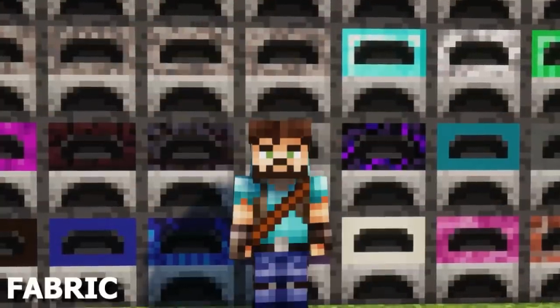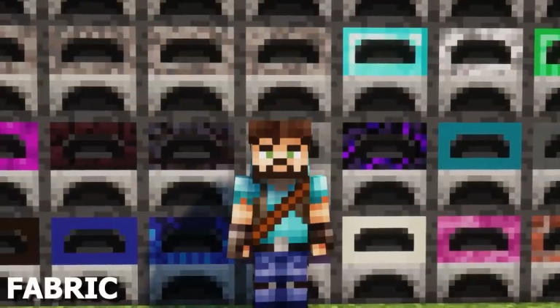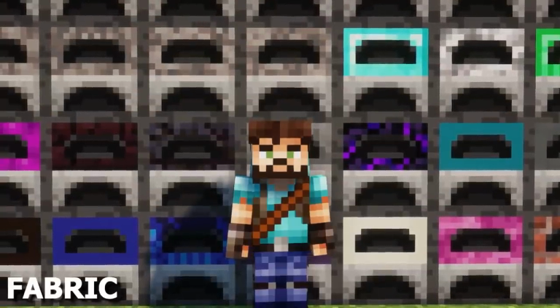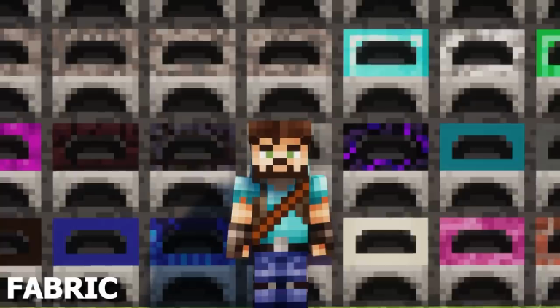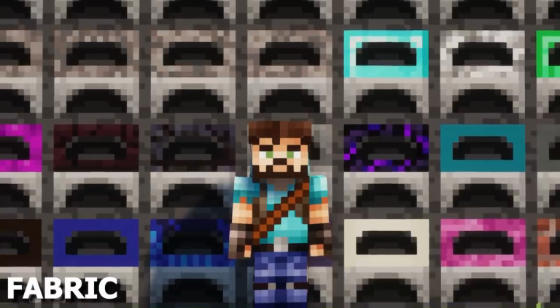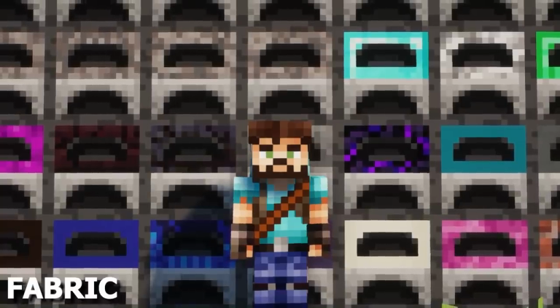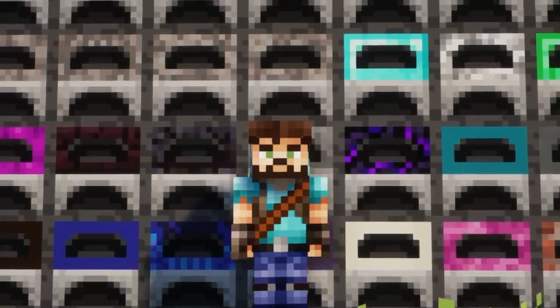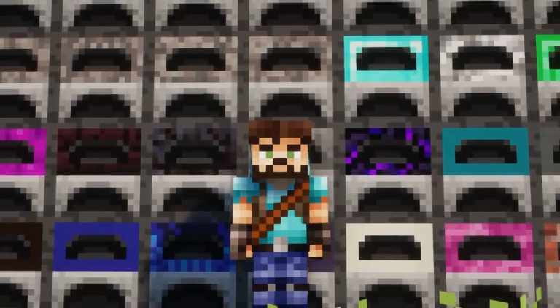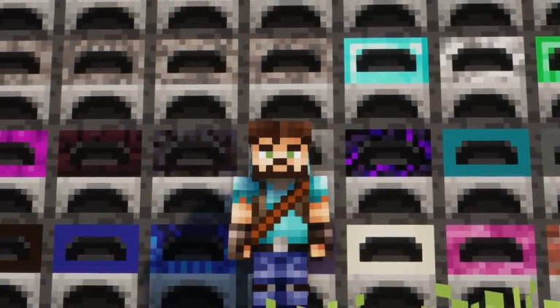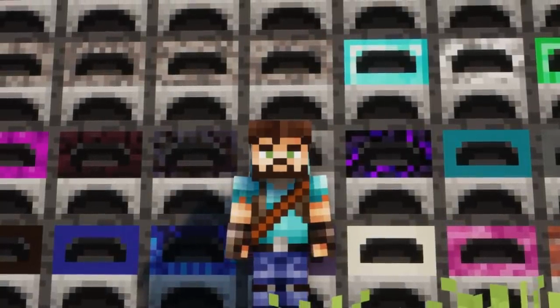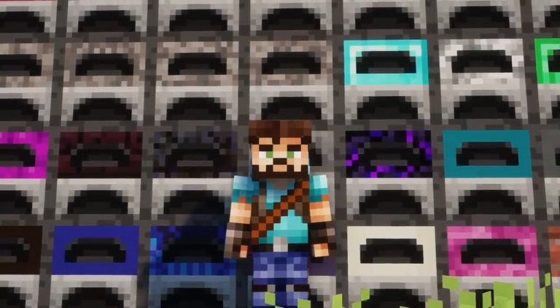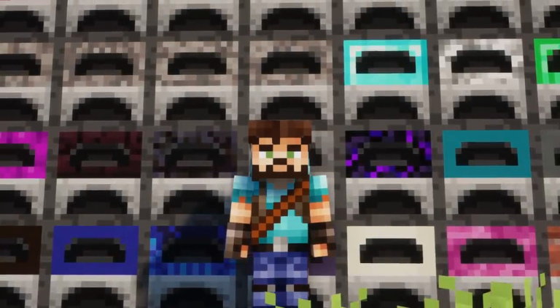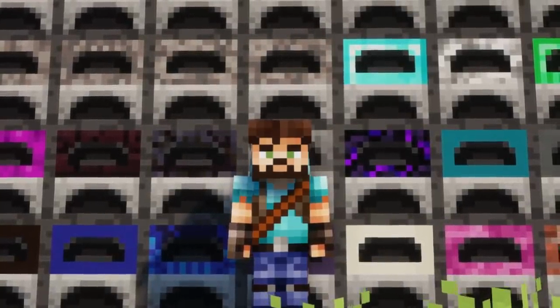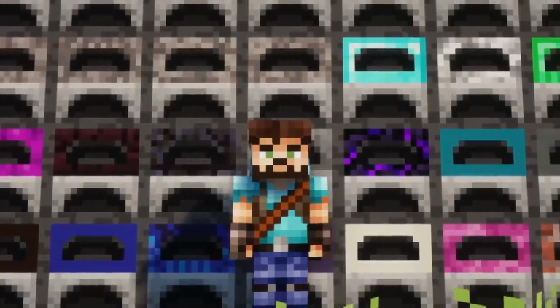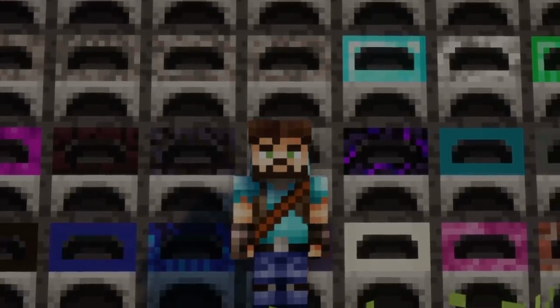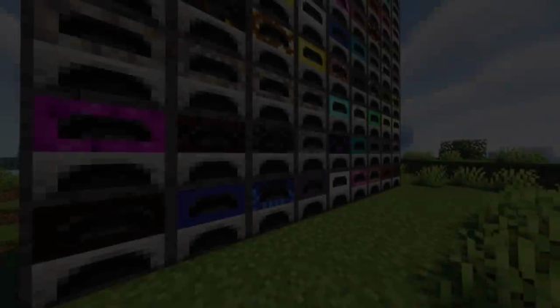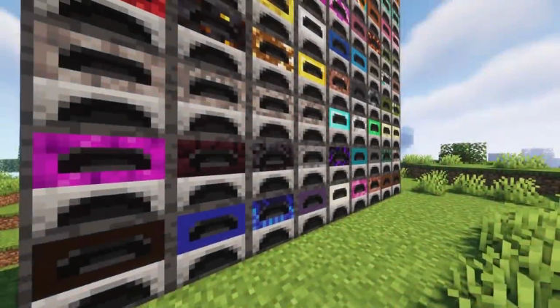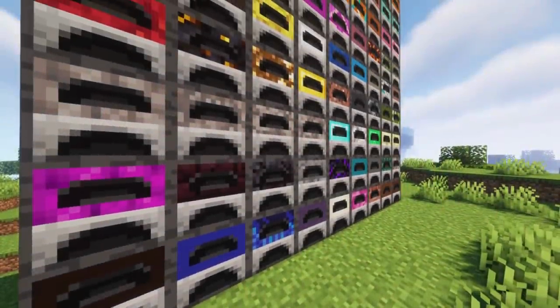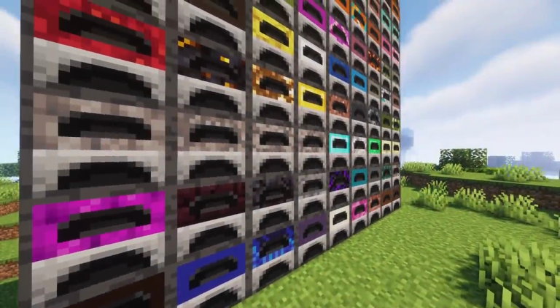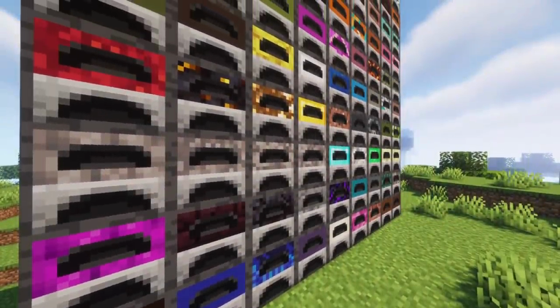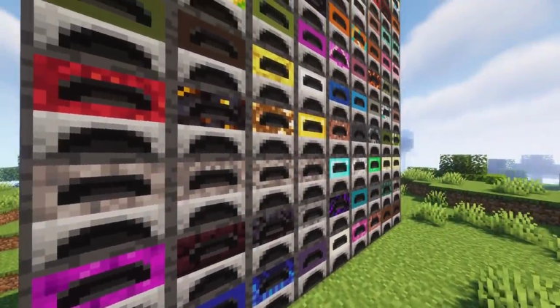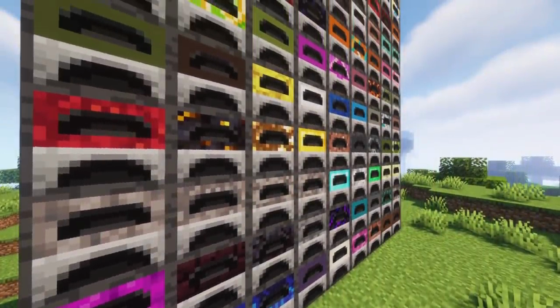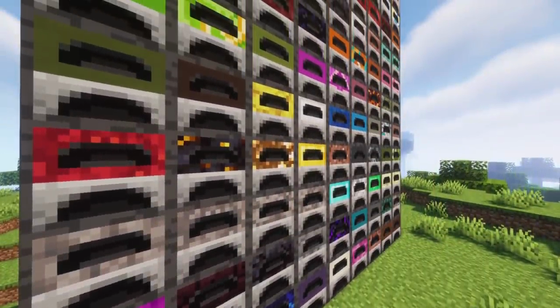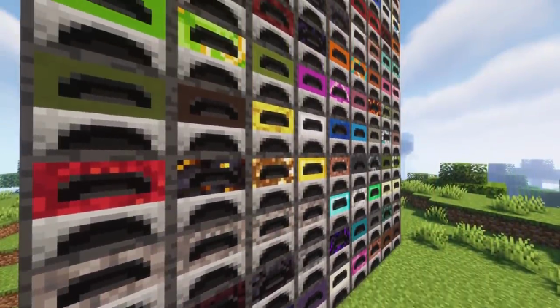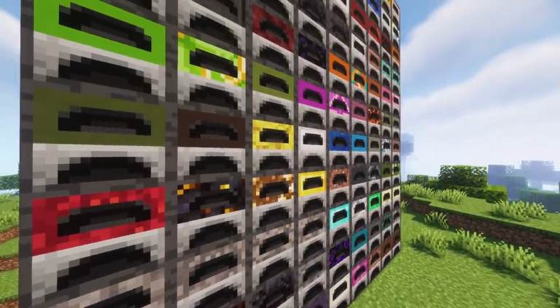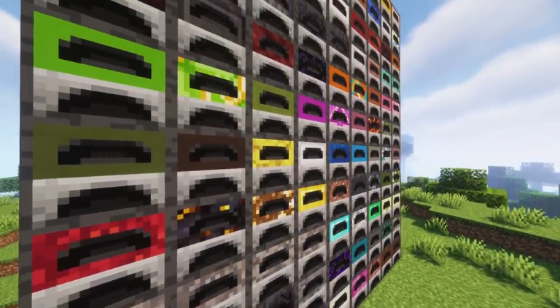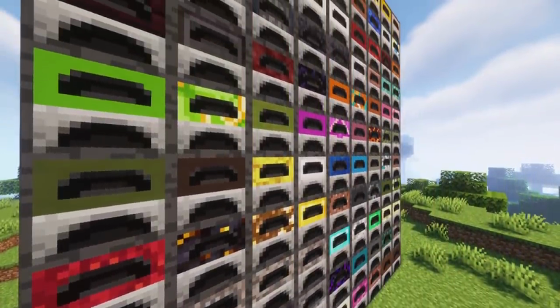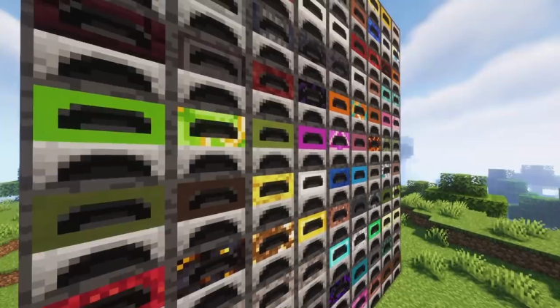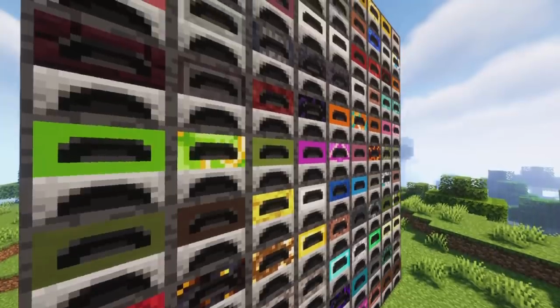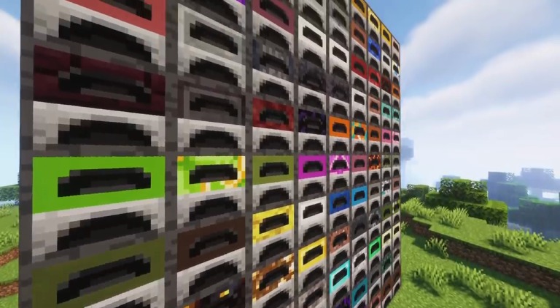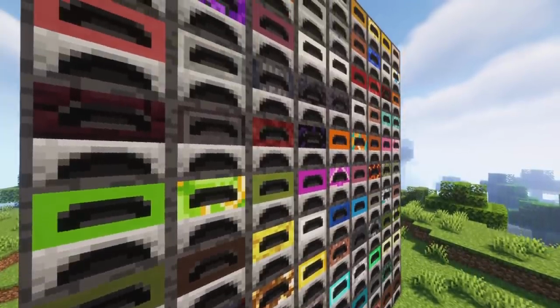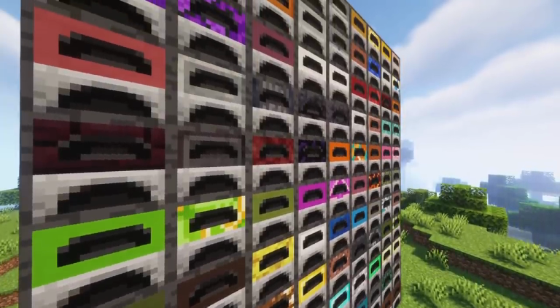Variants aims to add lots of new designs to already existing blocks, although currently it only changes furnaces. Right now there's over 100 new styles of furnaces, and it's a good idea to use Roughly Enough Items so that you can see all the recipes.